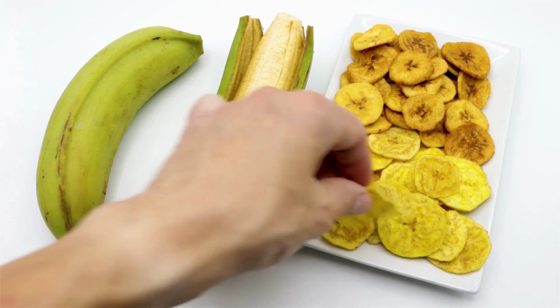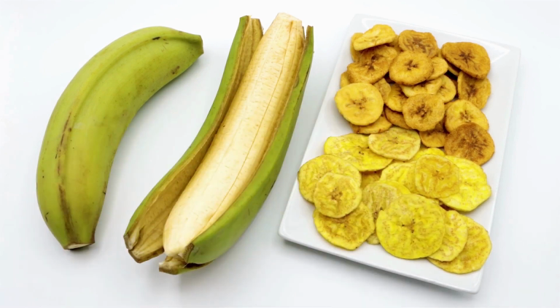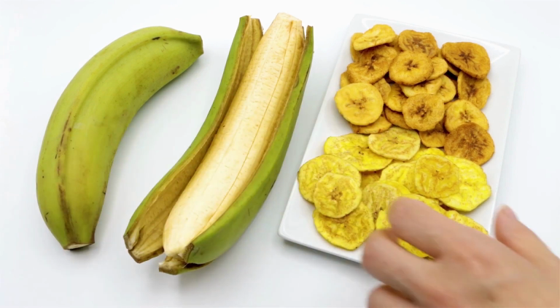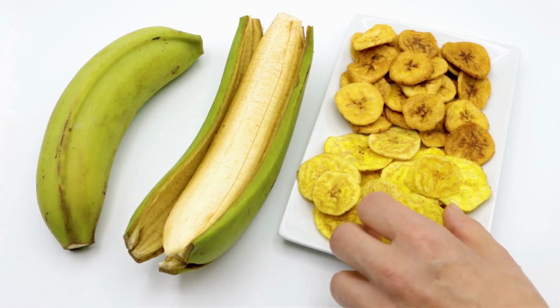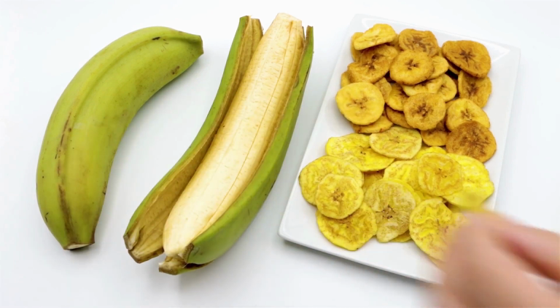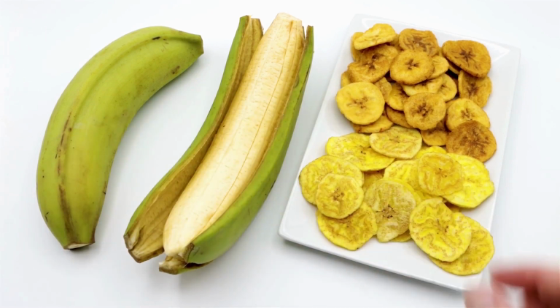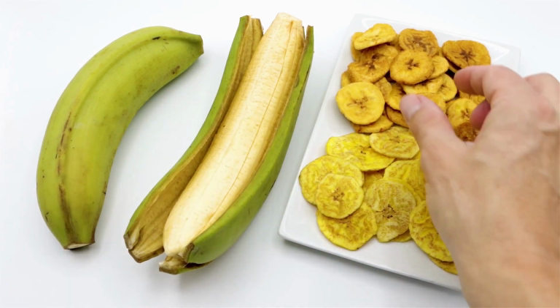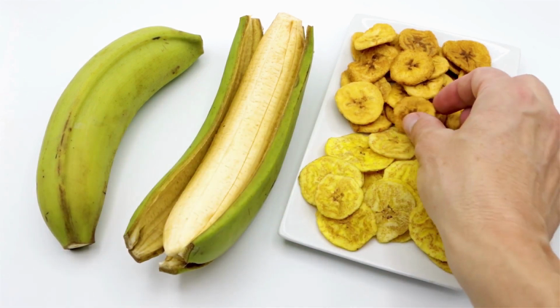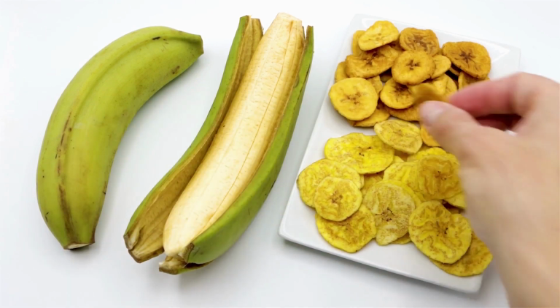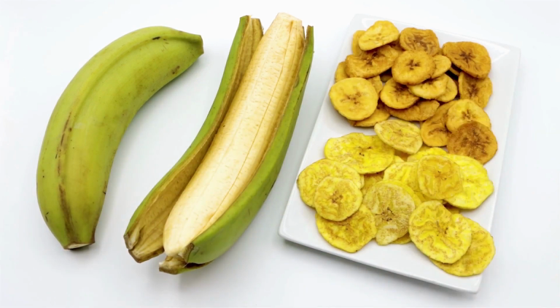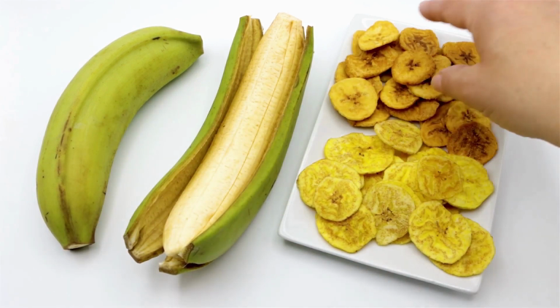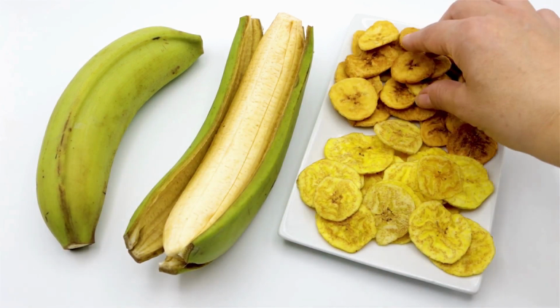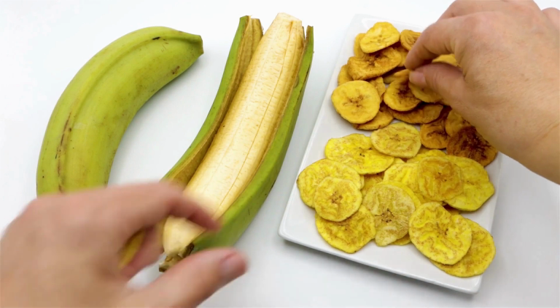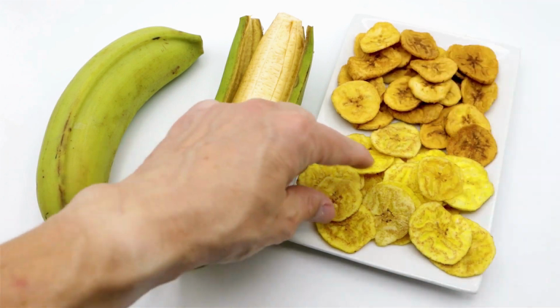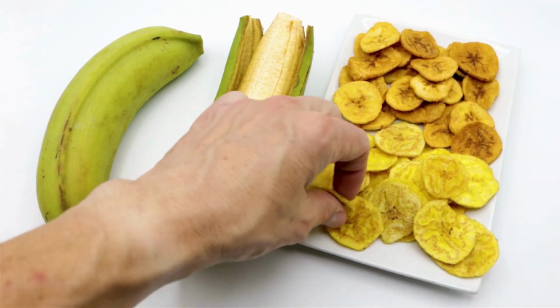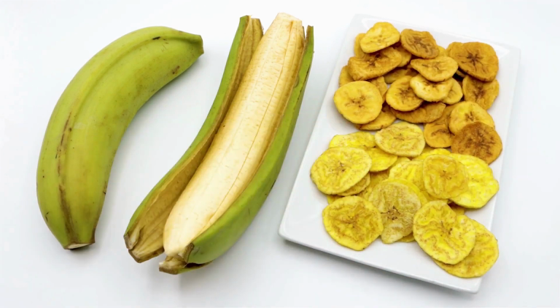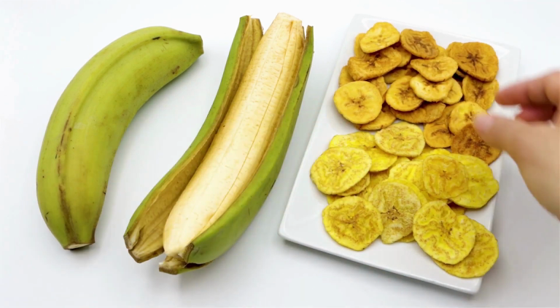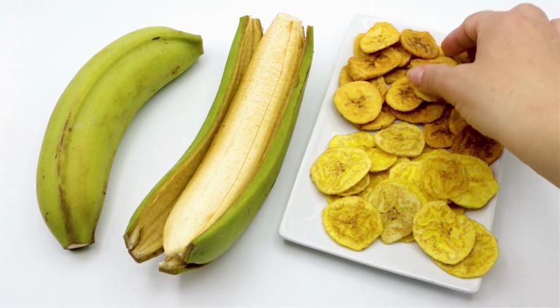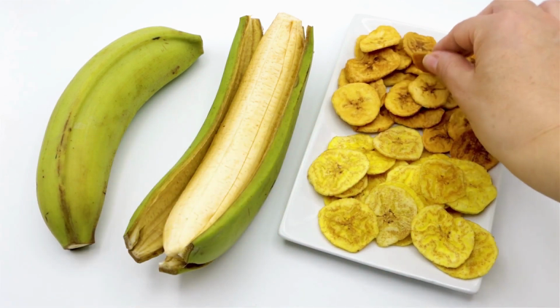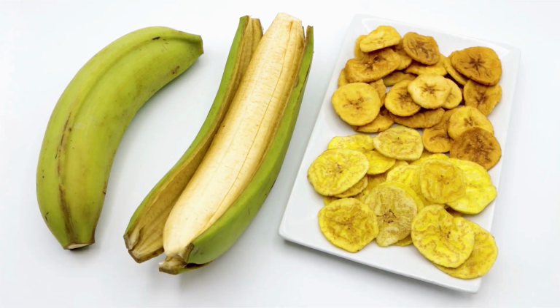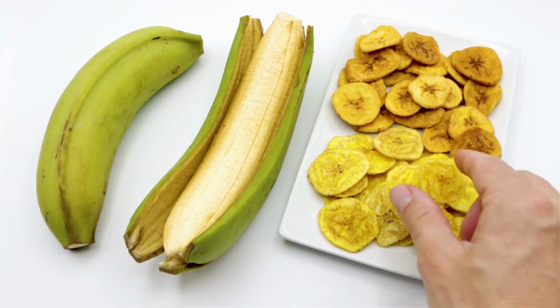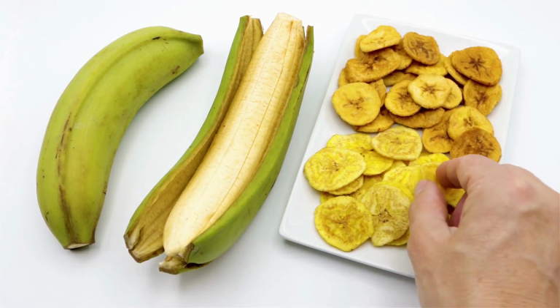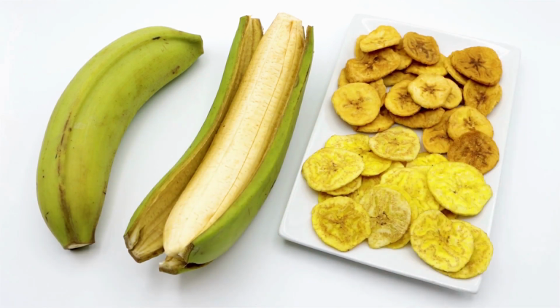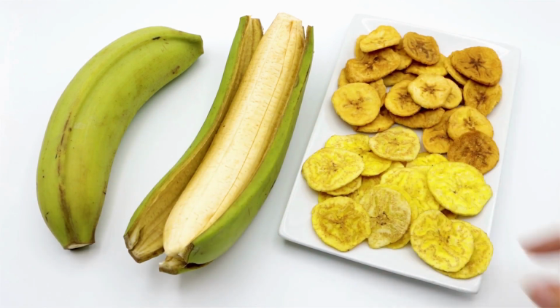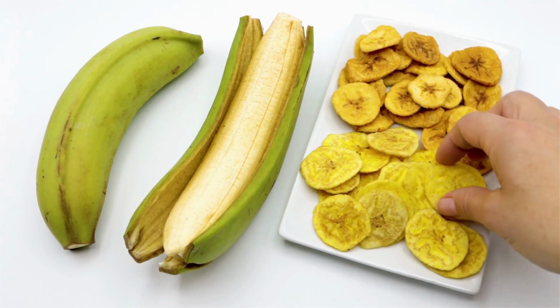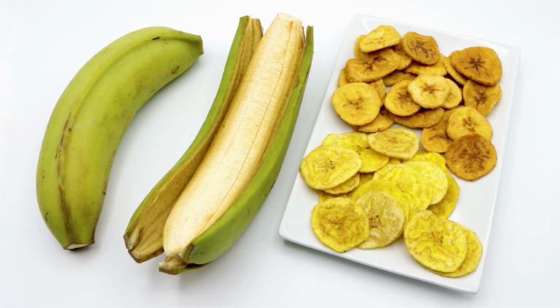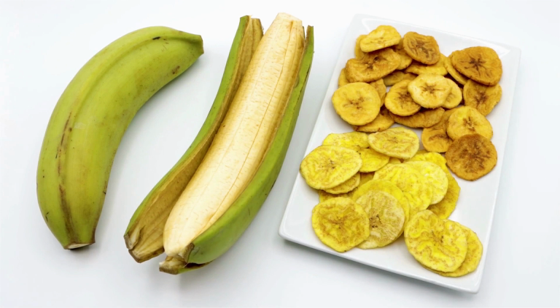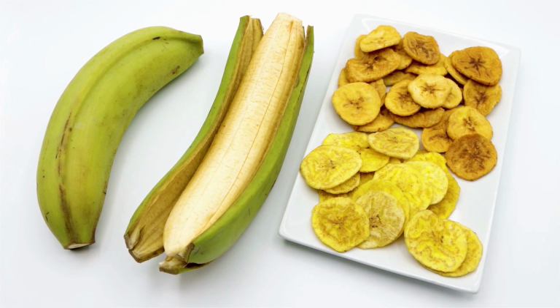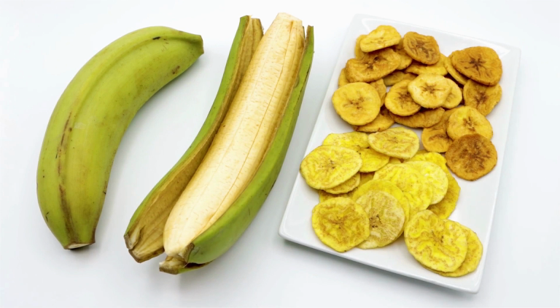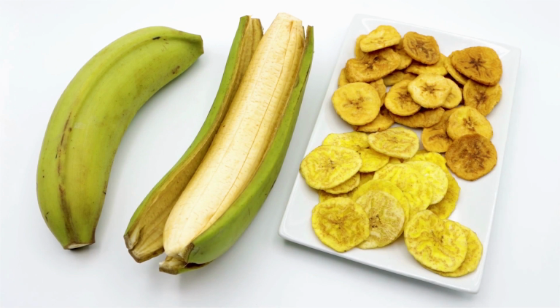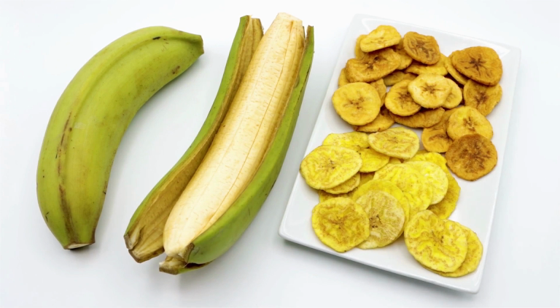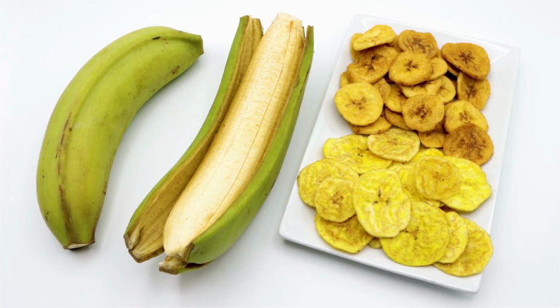Preheat your dehydrator to 135 degrees Fahrenheit (57 degrees Celsius) or the lowest temperature setting. Arrange the banana slices on the dehydrator trays, making sure they don't touch each other.